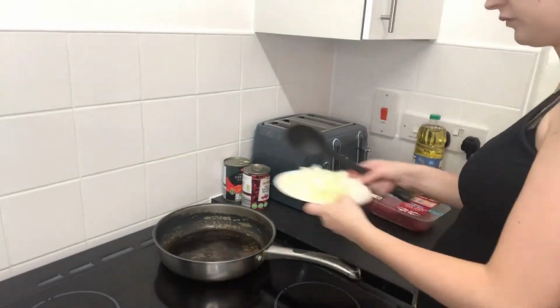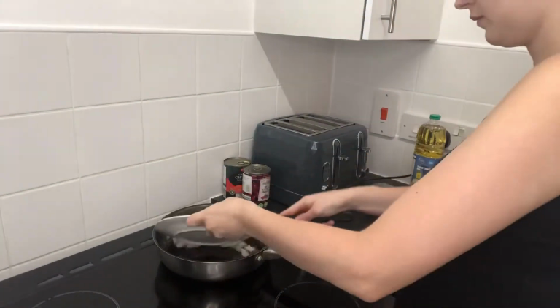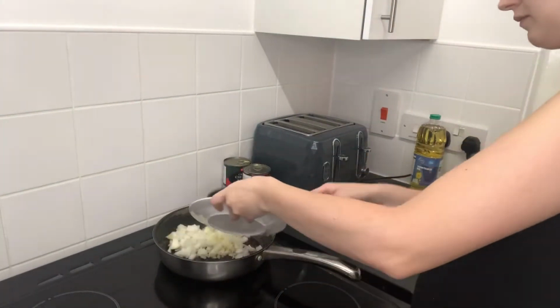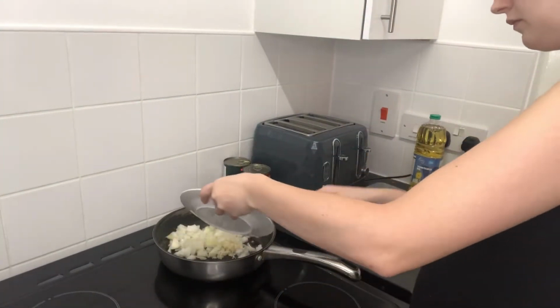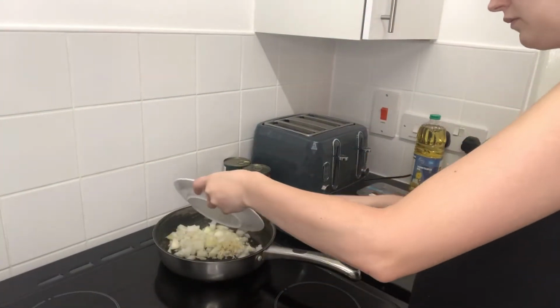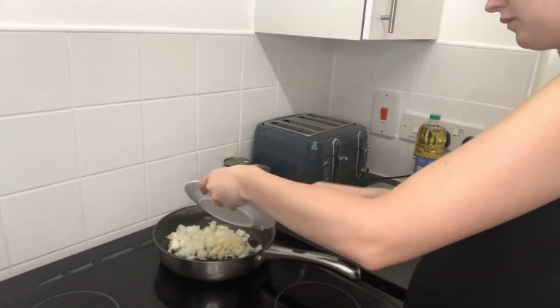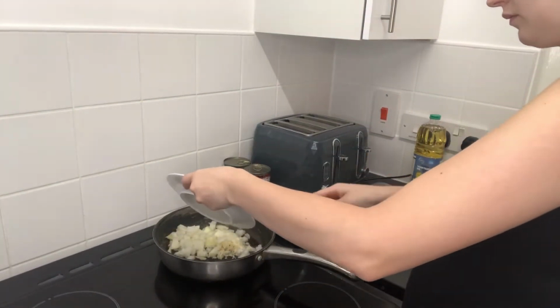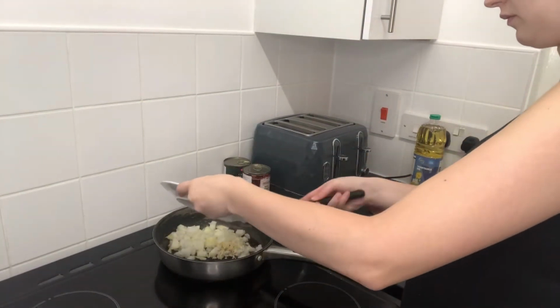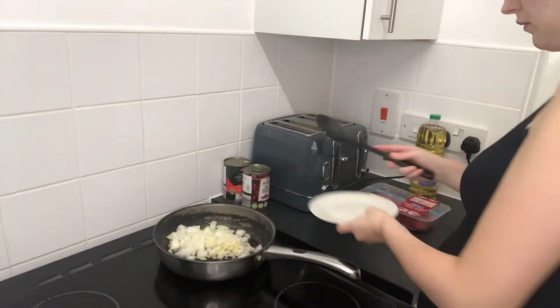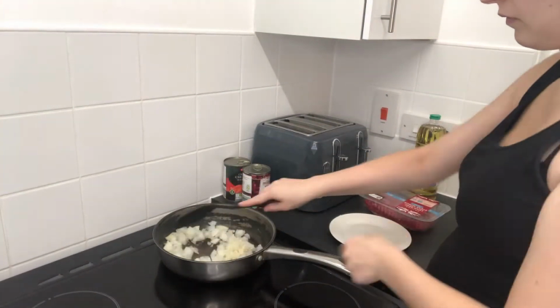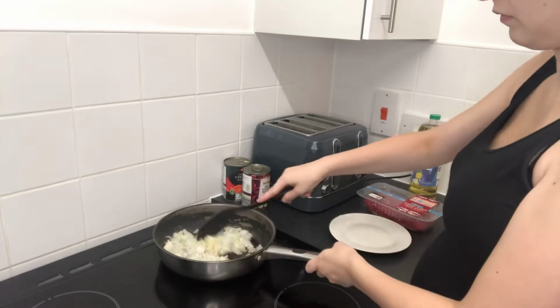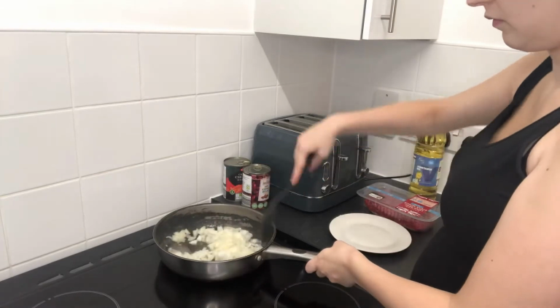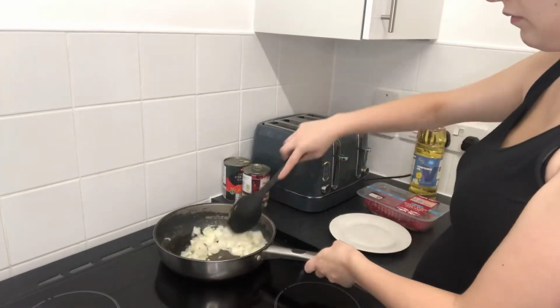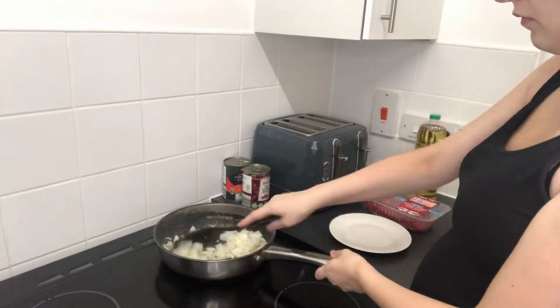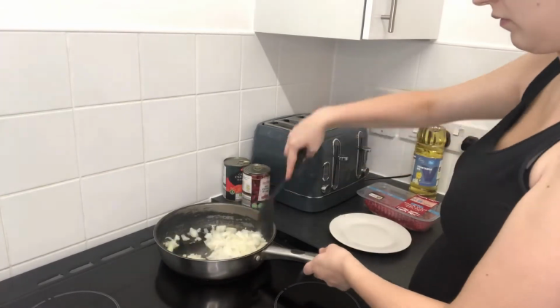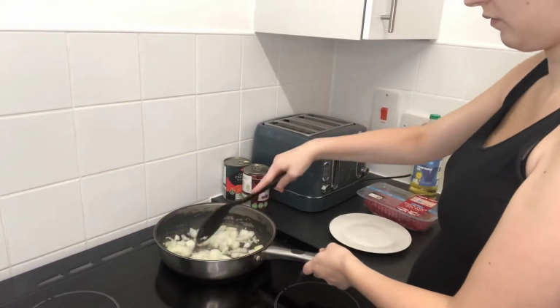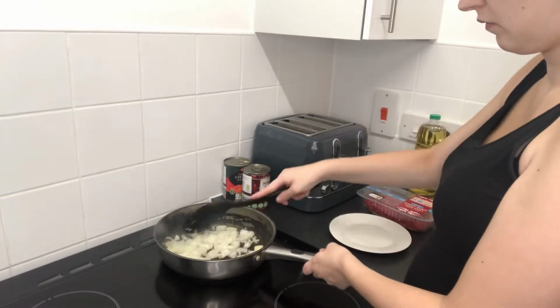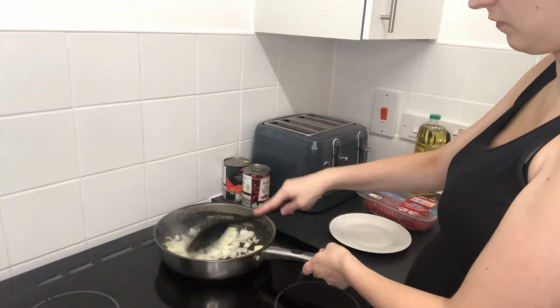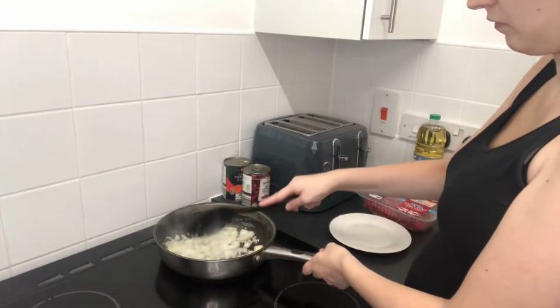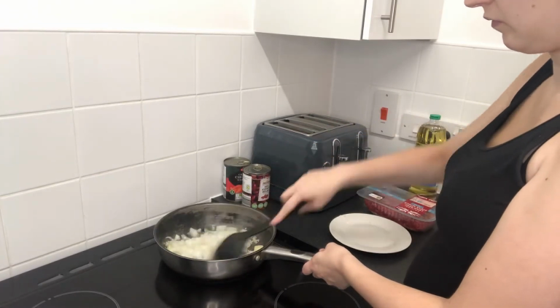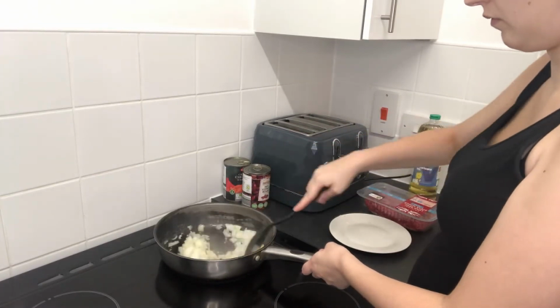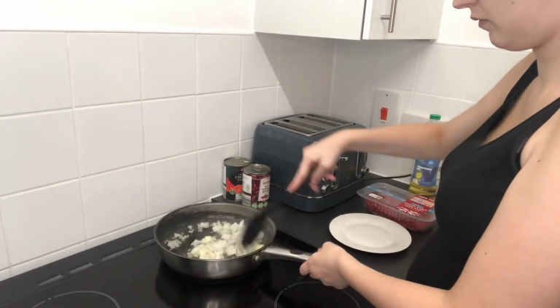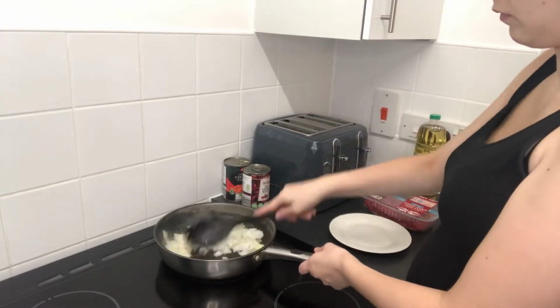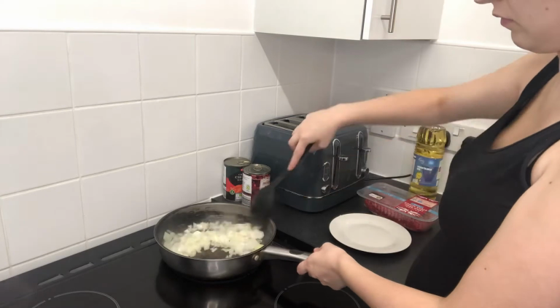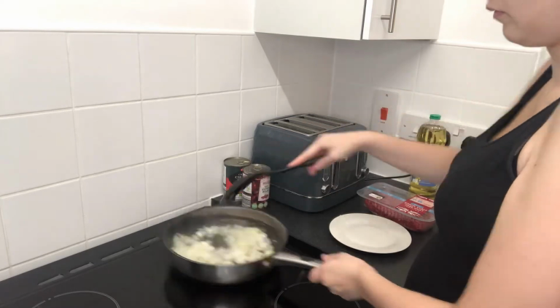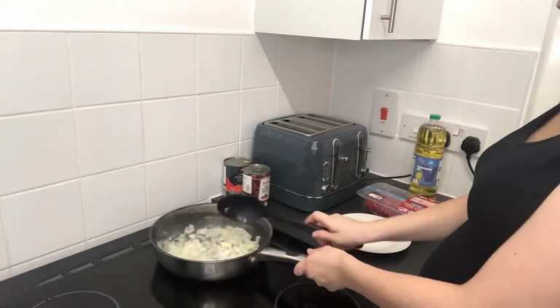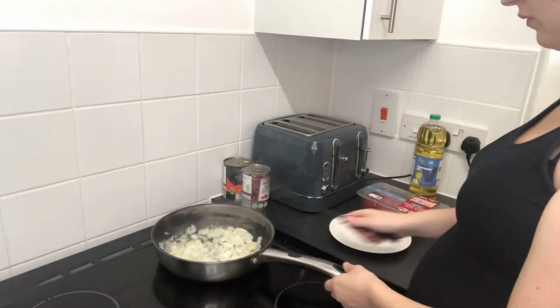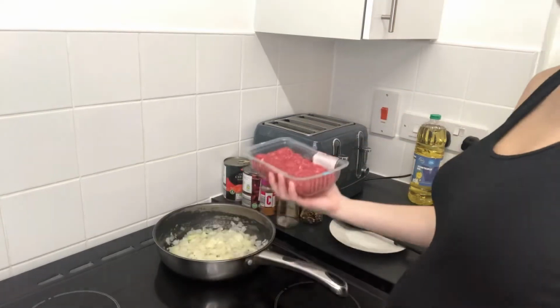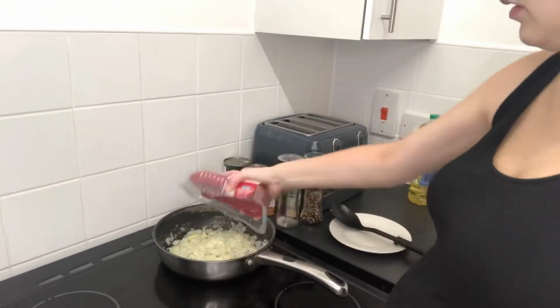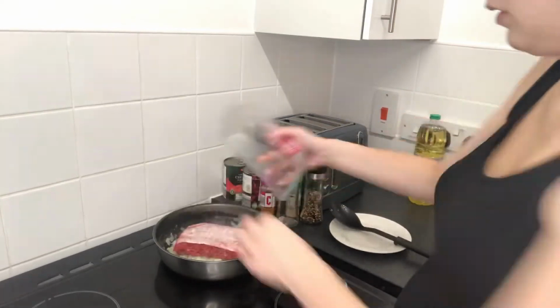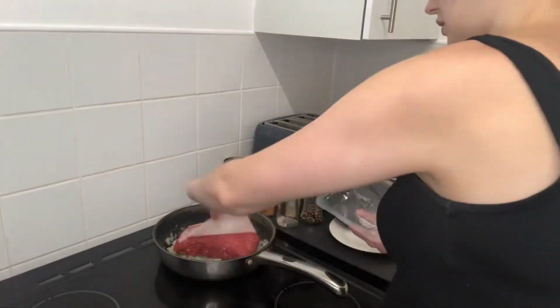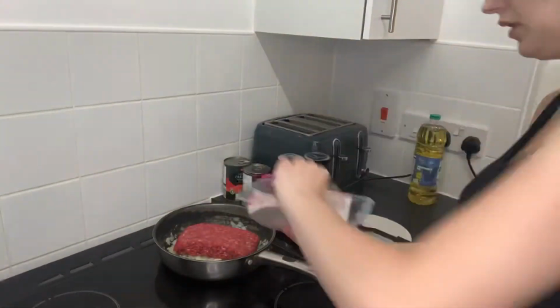For dinner I decided to have a very simple, easy chili con carne with basmati rice and a little bit of cheese on top. Do not judge me for that!